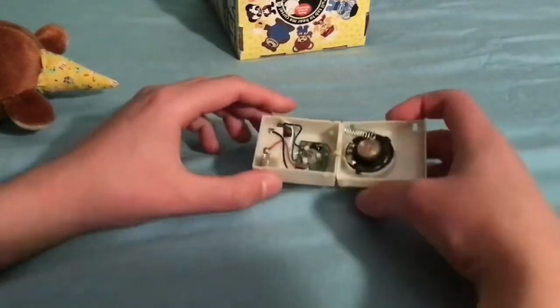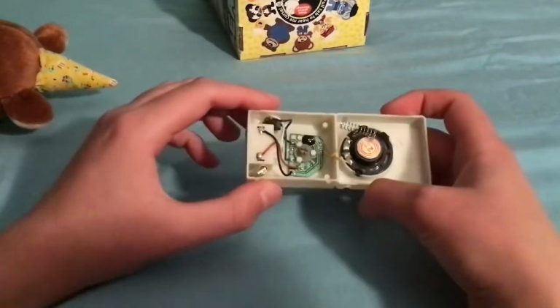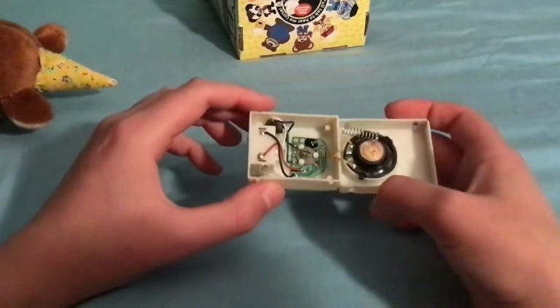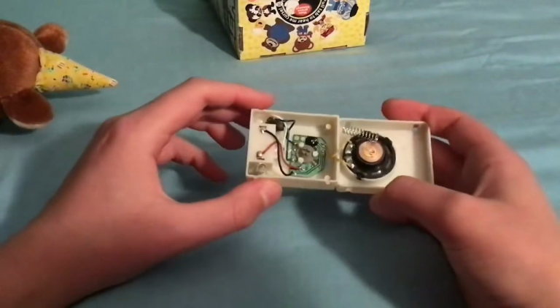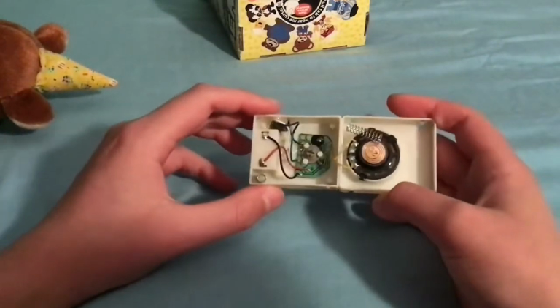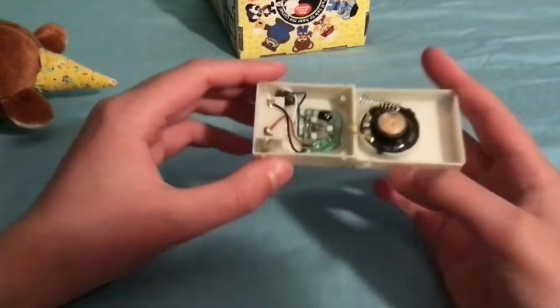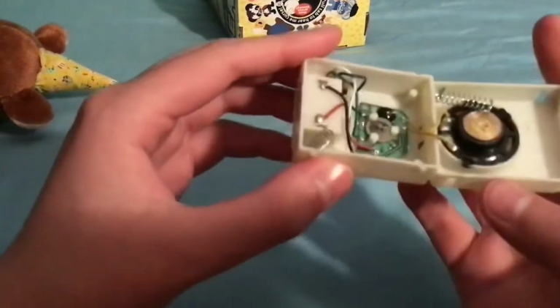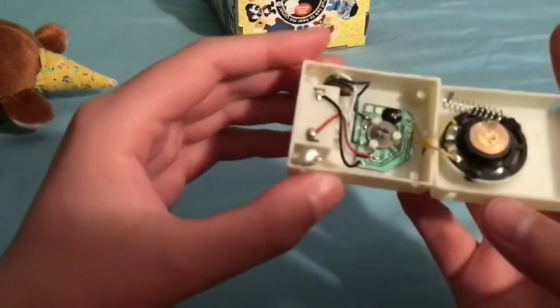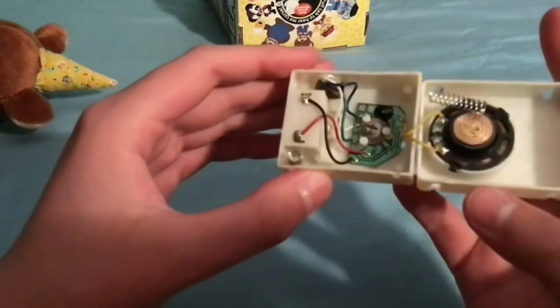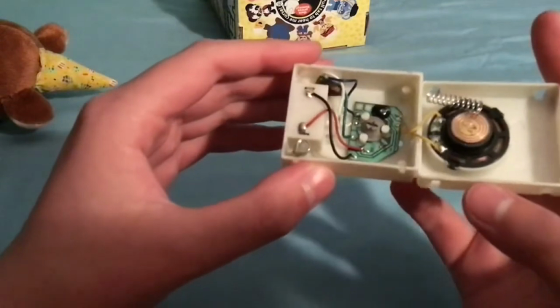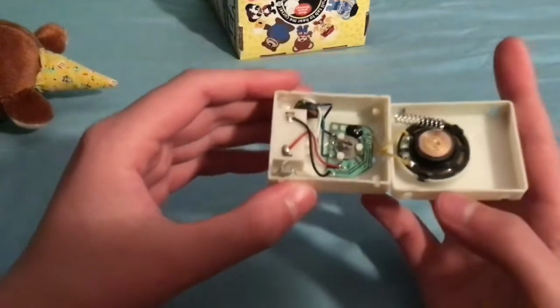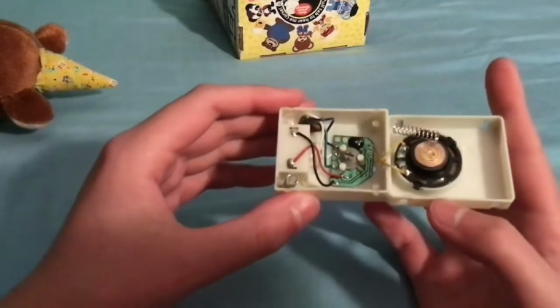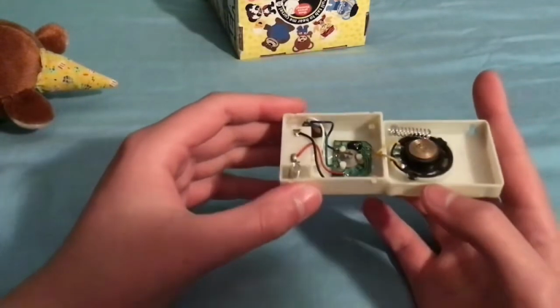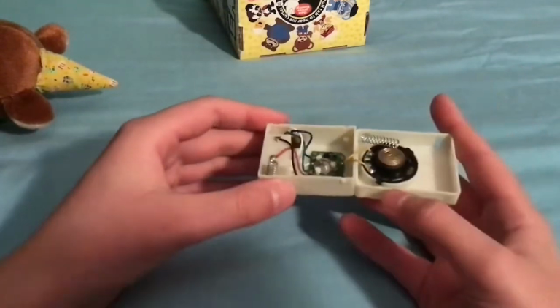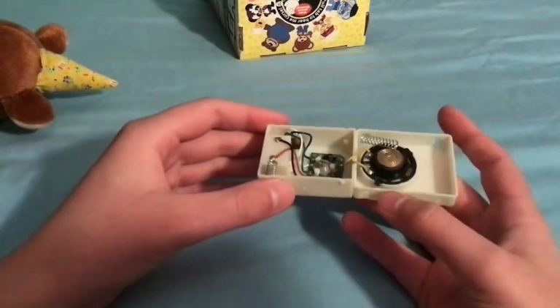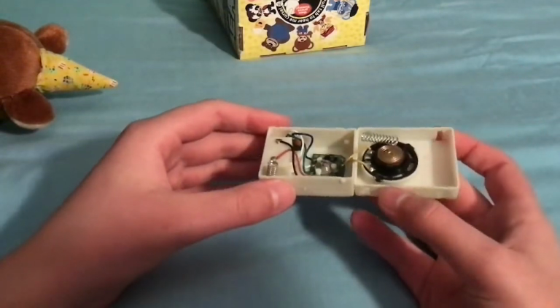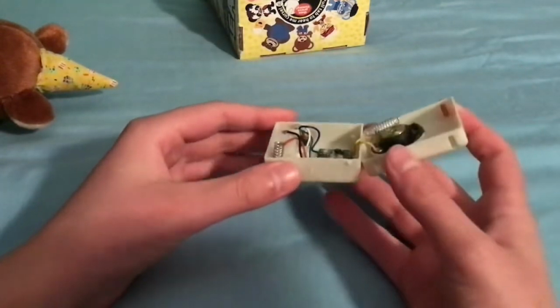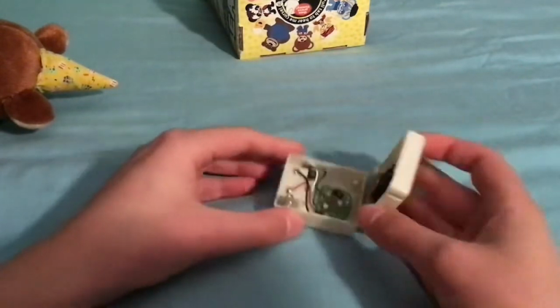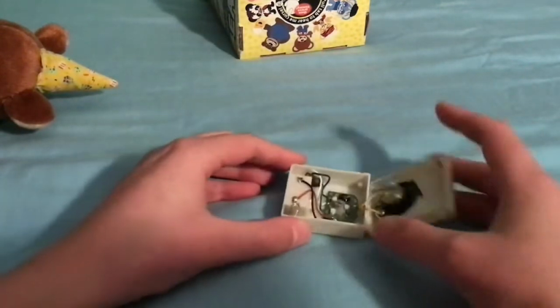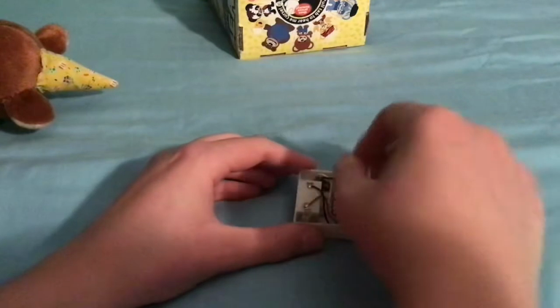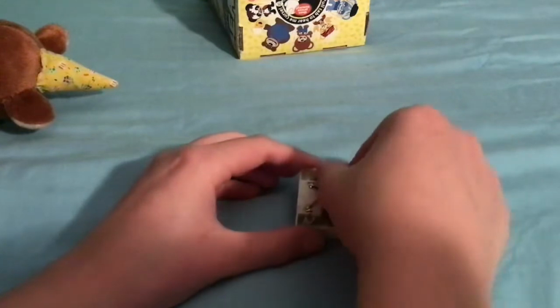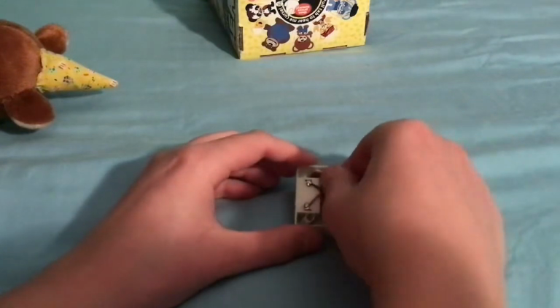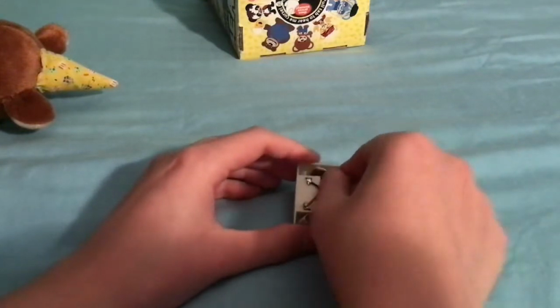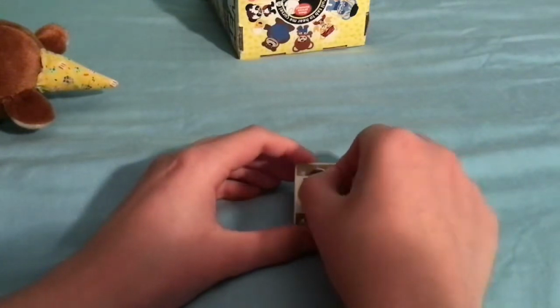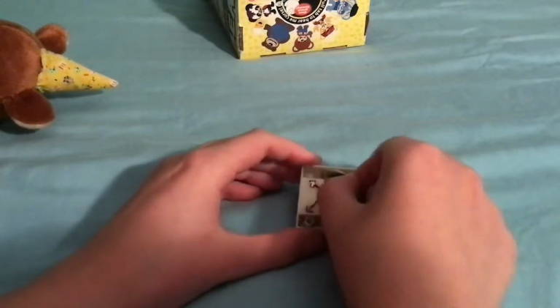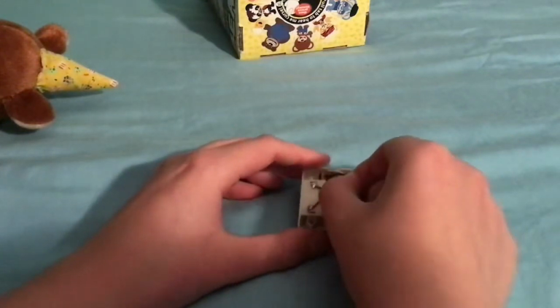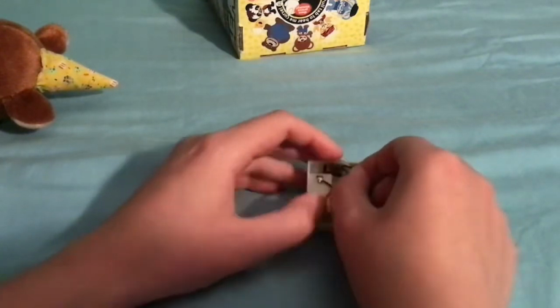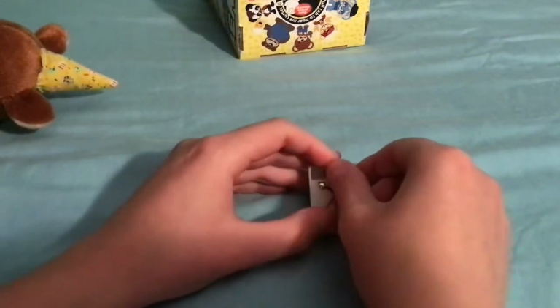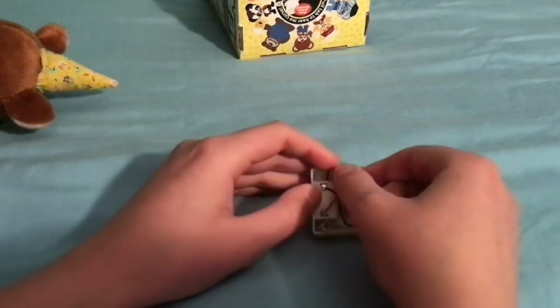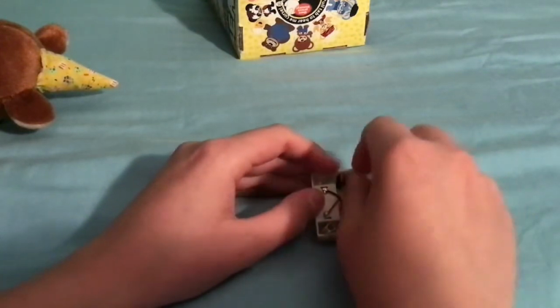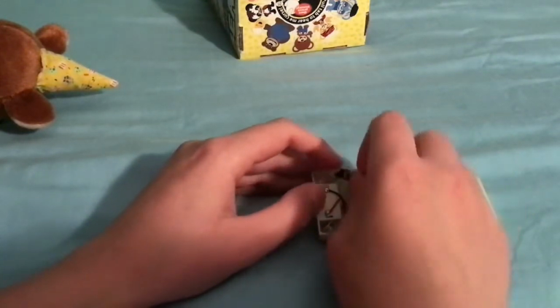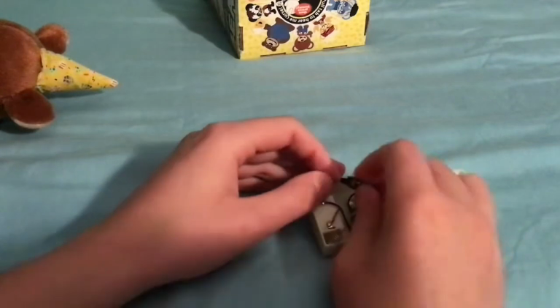The reason I'm taking this apart — being careful with it — is because I tried switching it but the switch is actually loose in there. I'm afraid to glue it back because I don't want to ruin the wire connection, so I'm just going to switch the switch back so you know what he sounds like in uncensored mode.